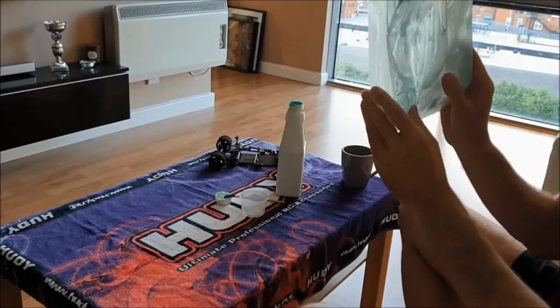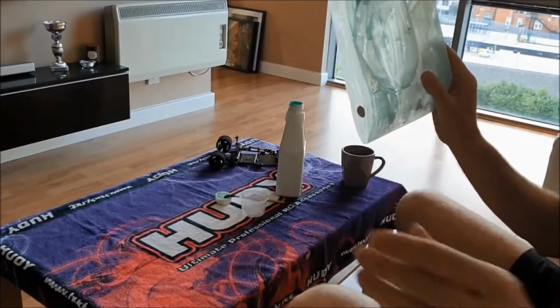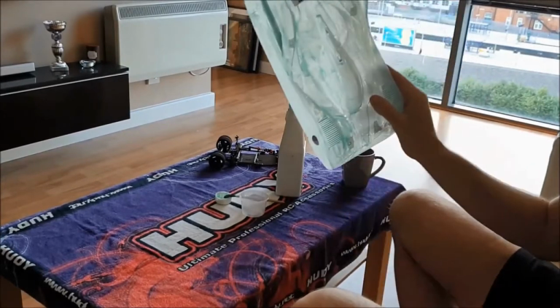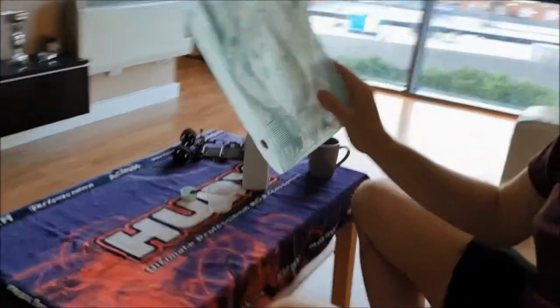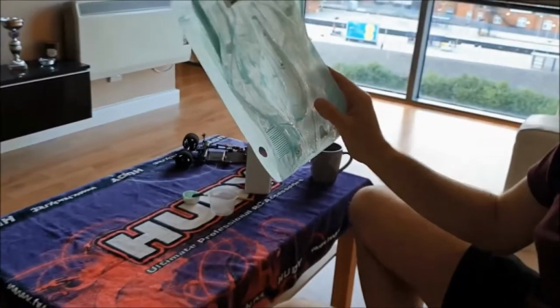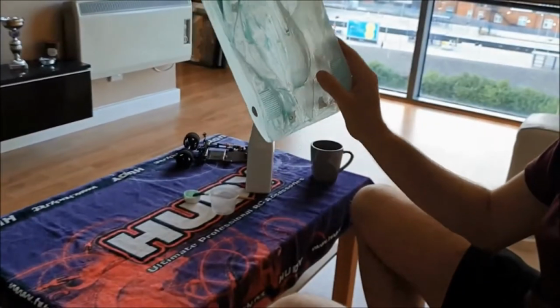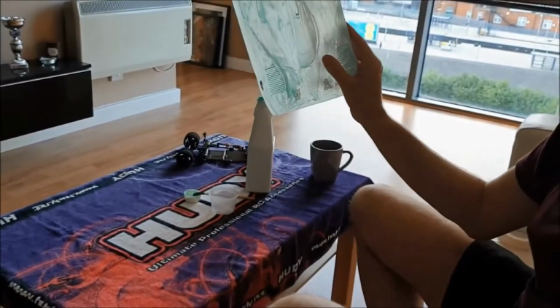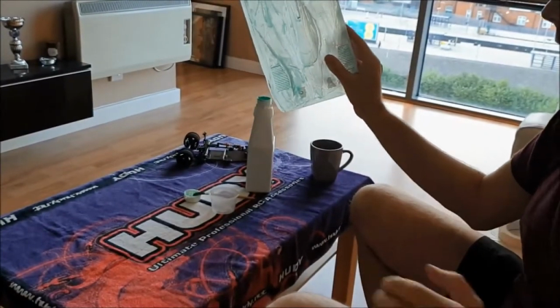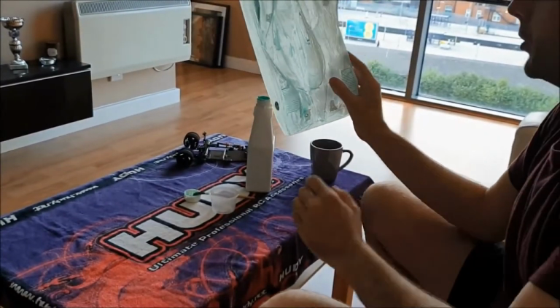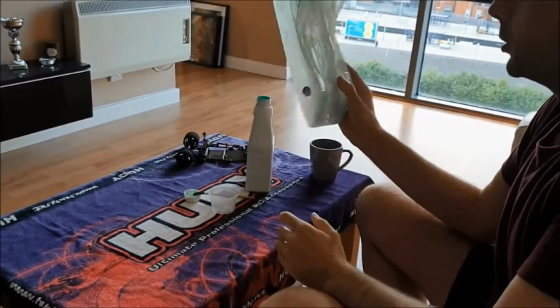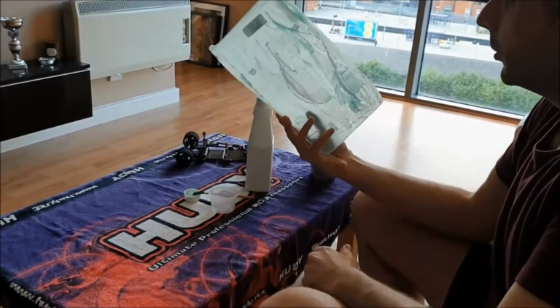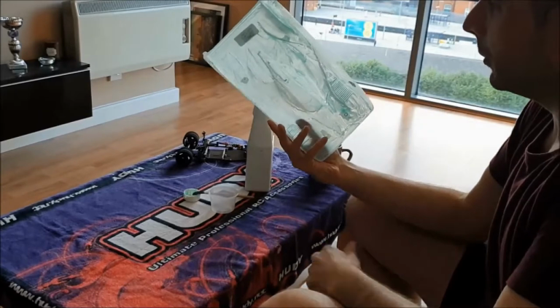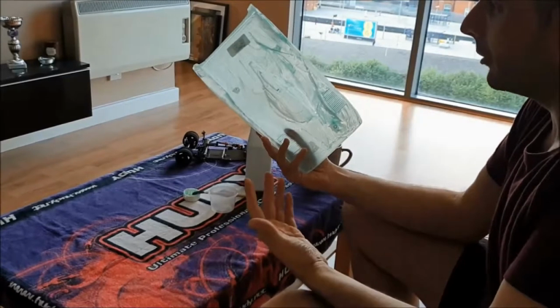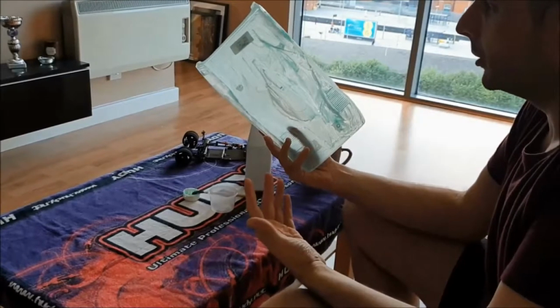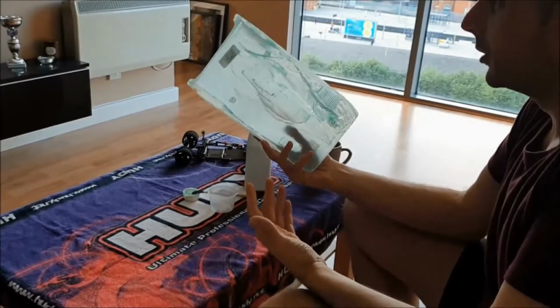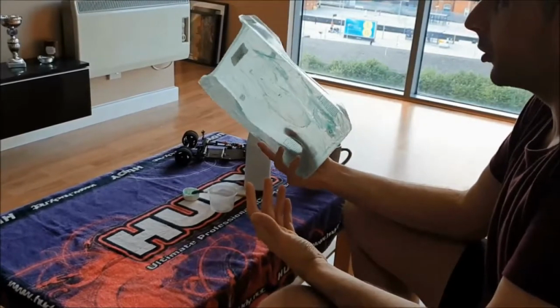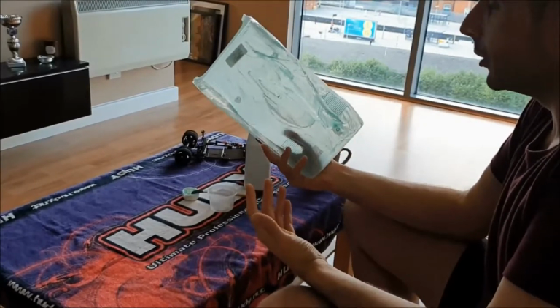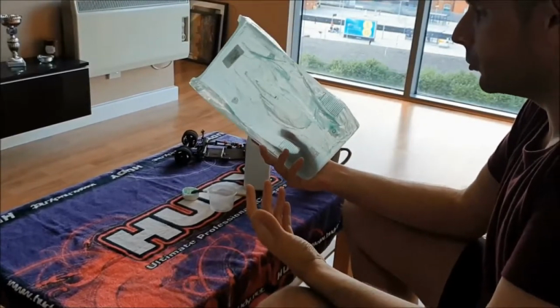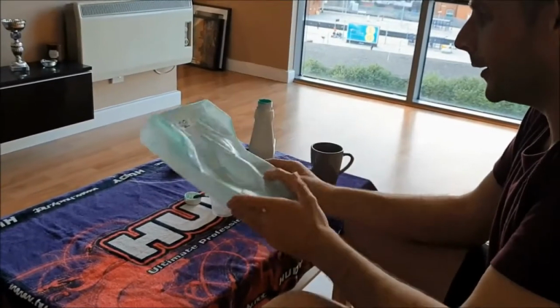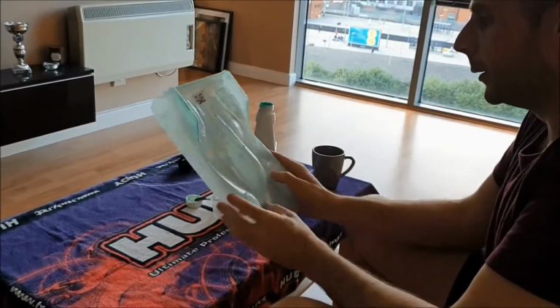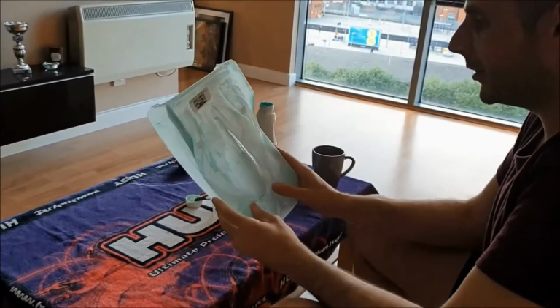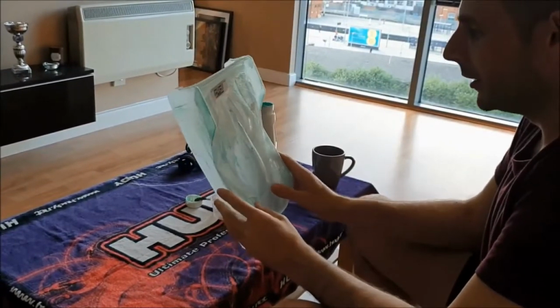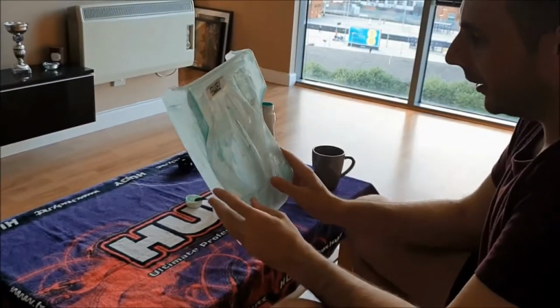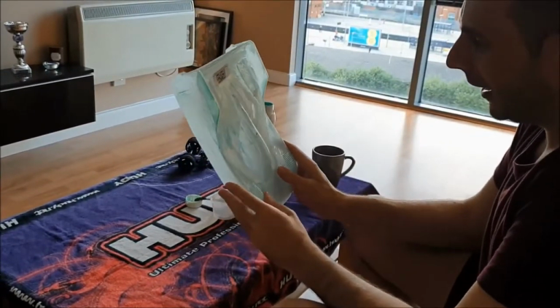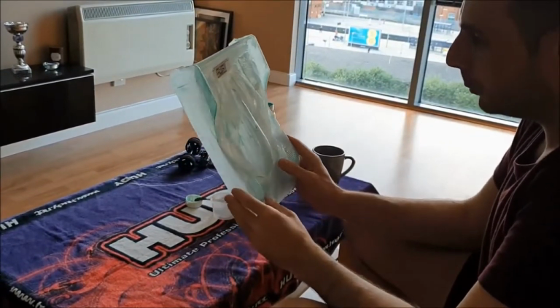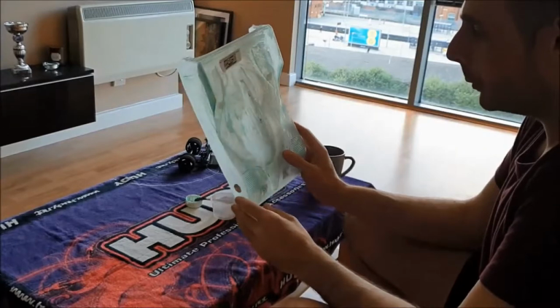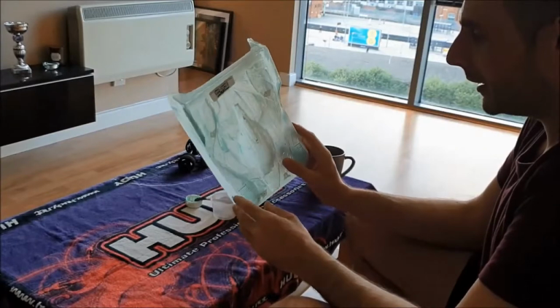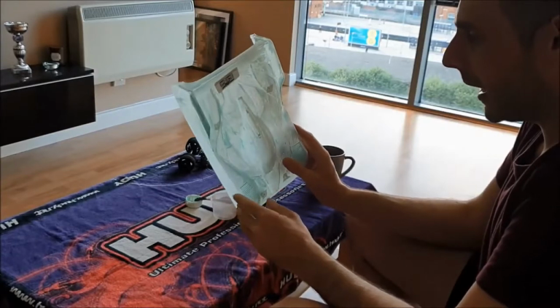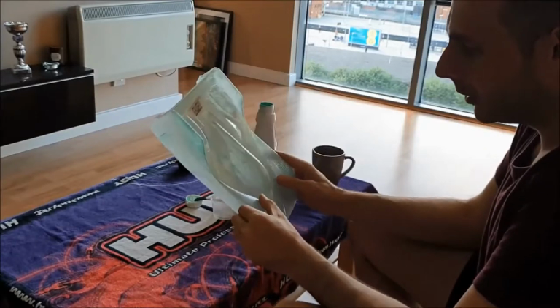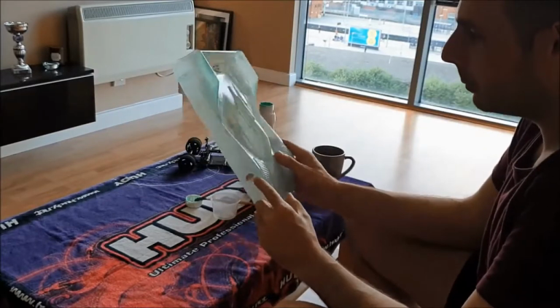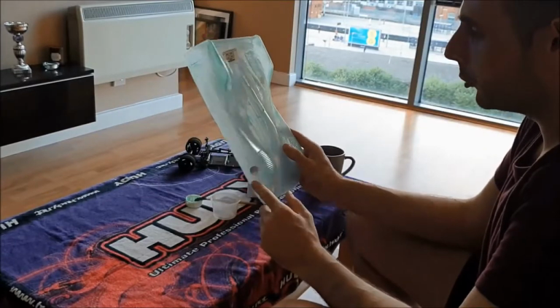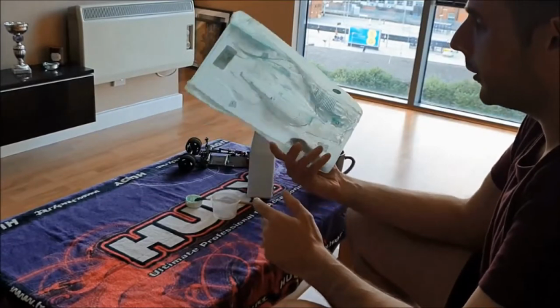What I'm going to do now is put this in my airing cupboard because it's just a really dry place. That will probably be pretty much dry in an hour, and then I can put another layer on.